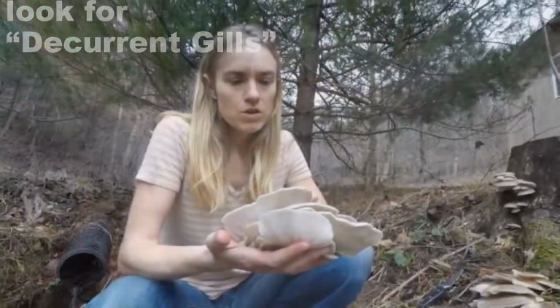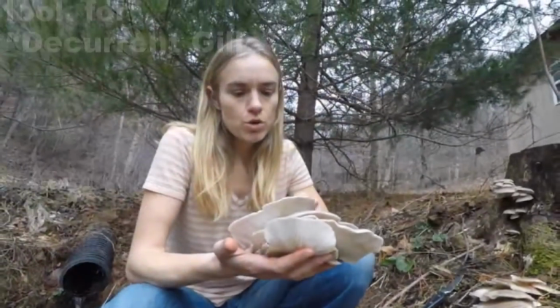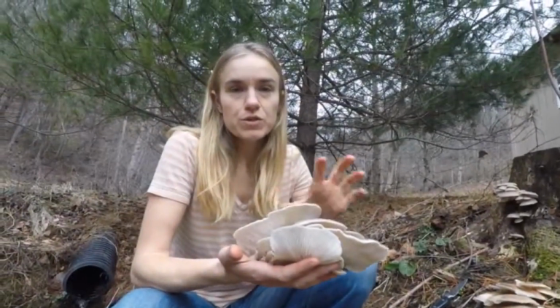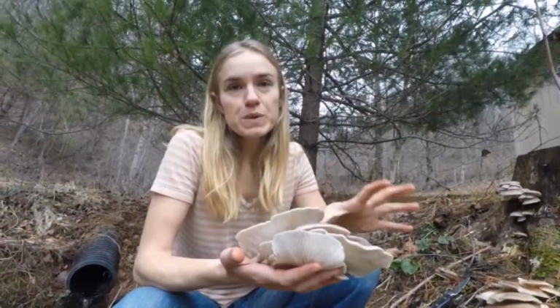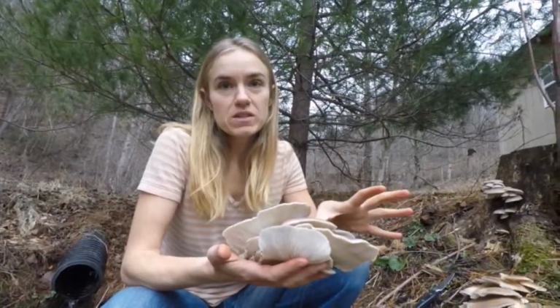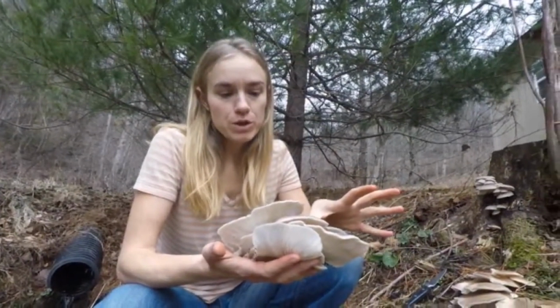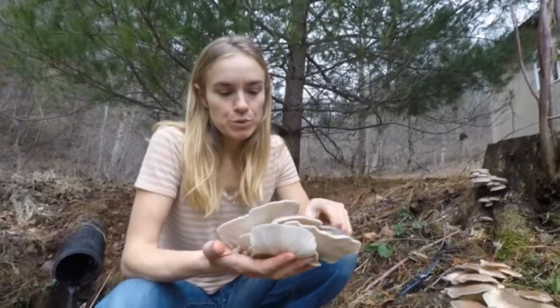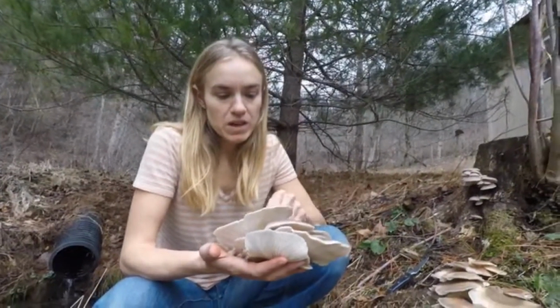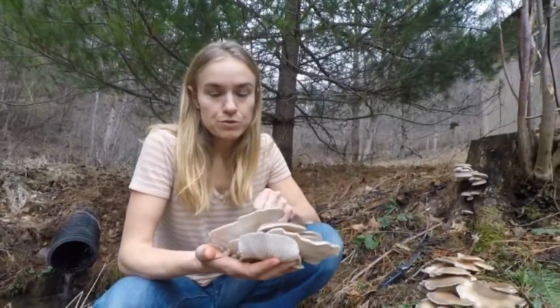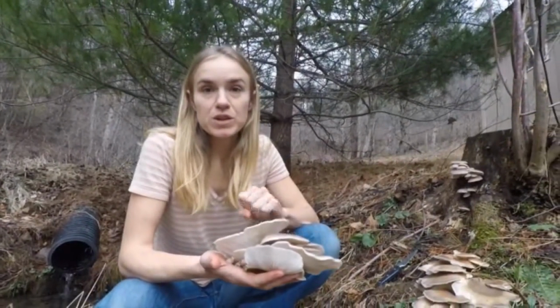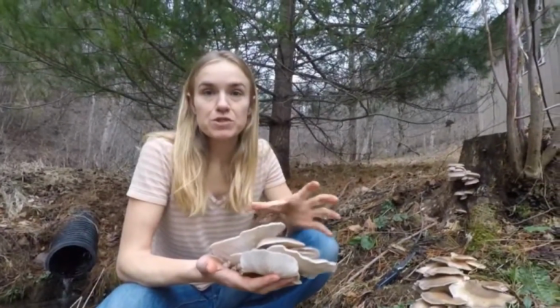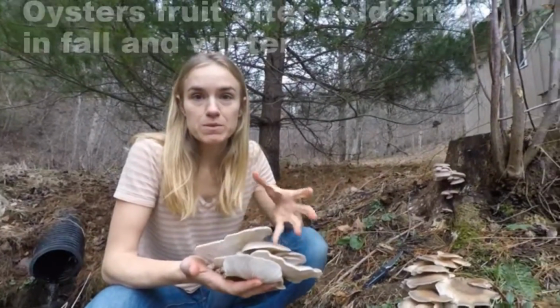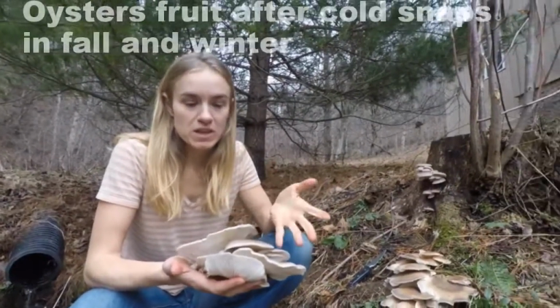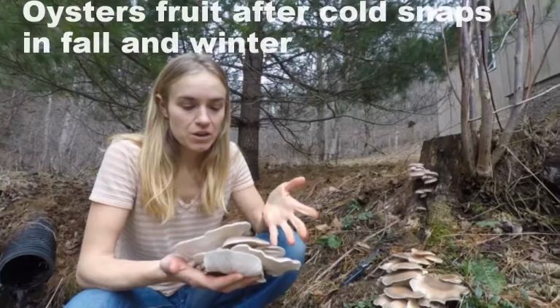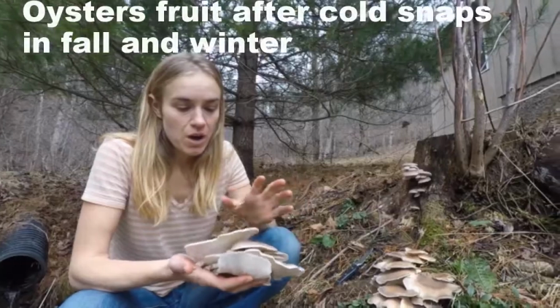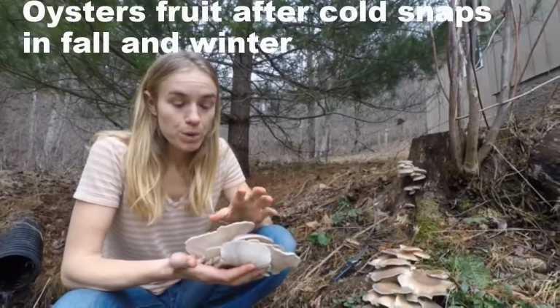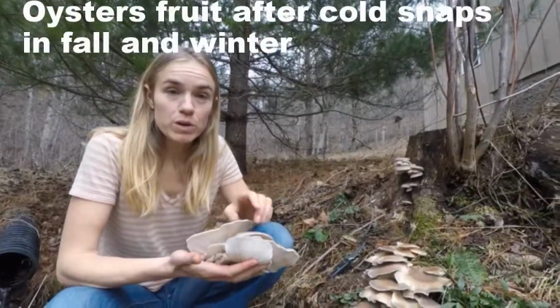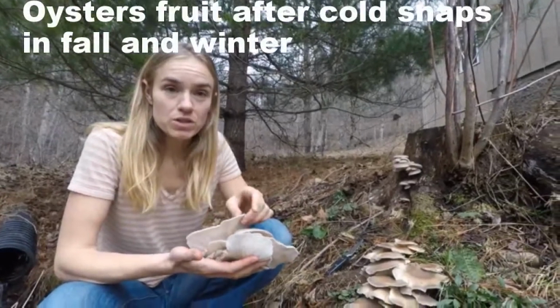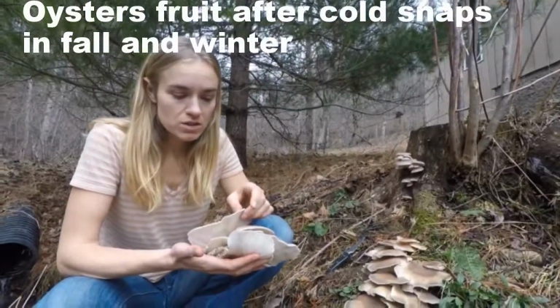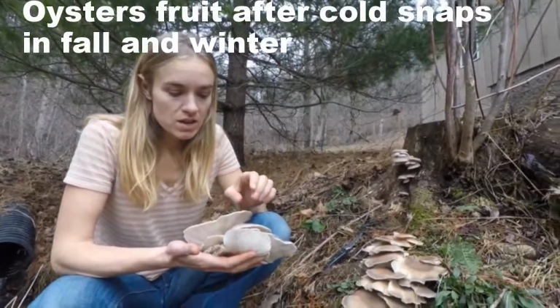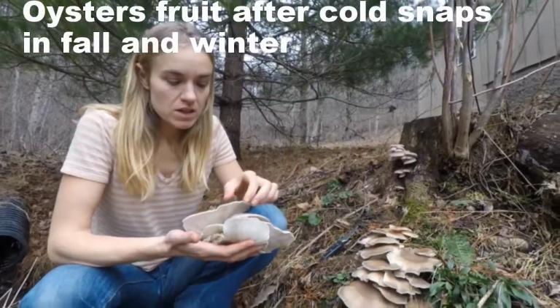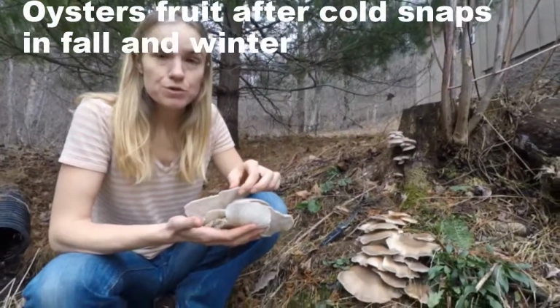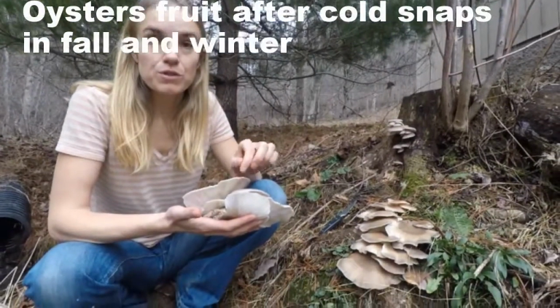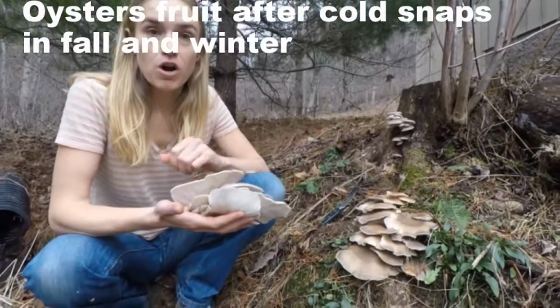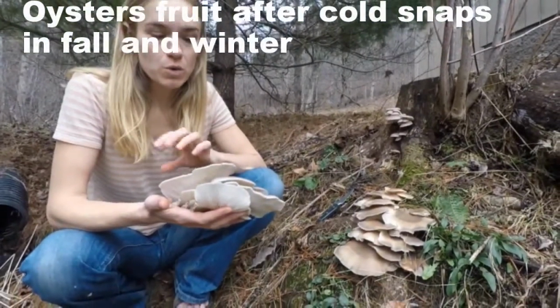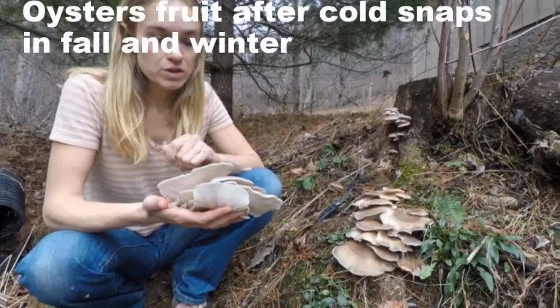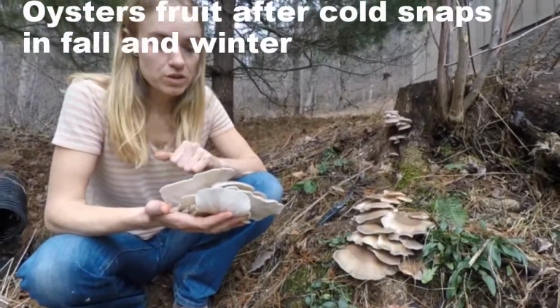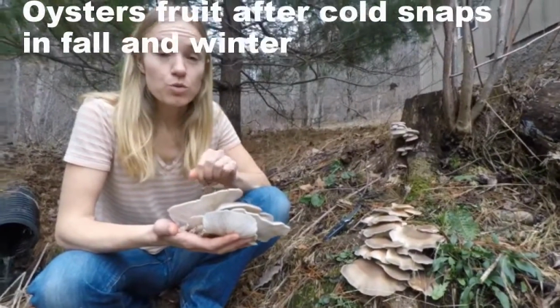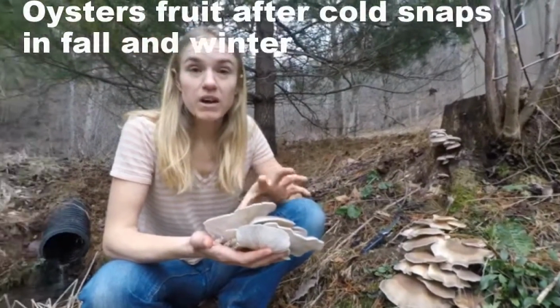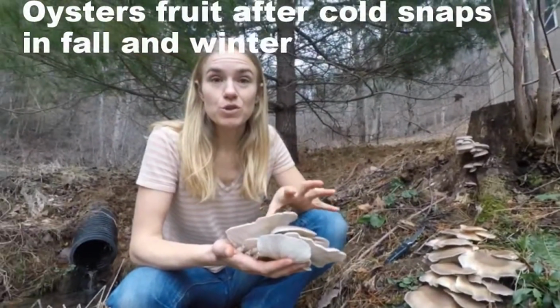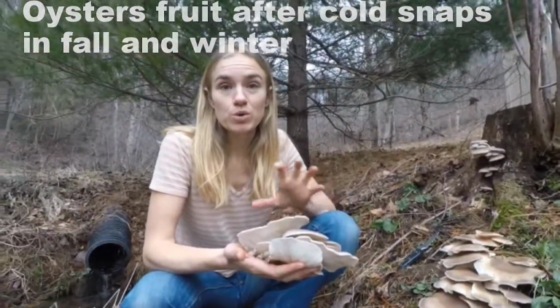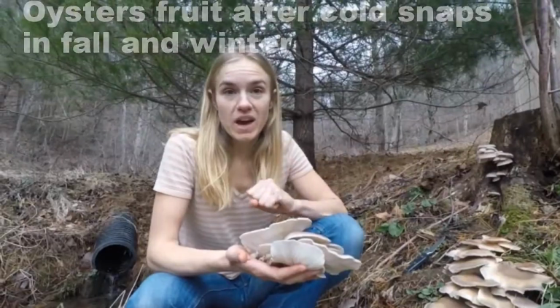Different species of mushrooms tend to fruit at different times of the year, but oysters tend to fruit in the fall and the winter, right after a cold snap.